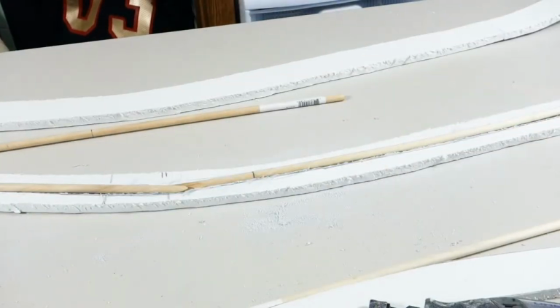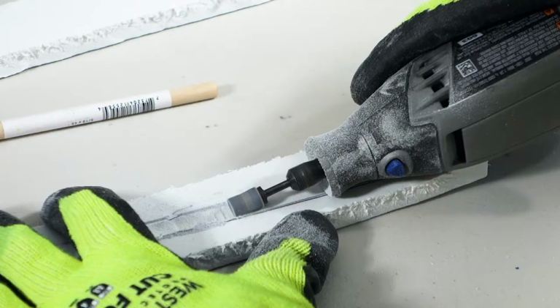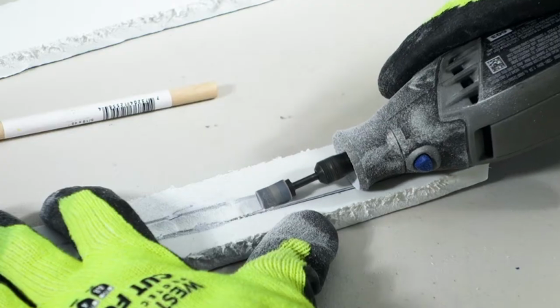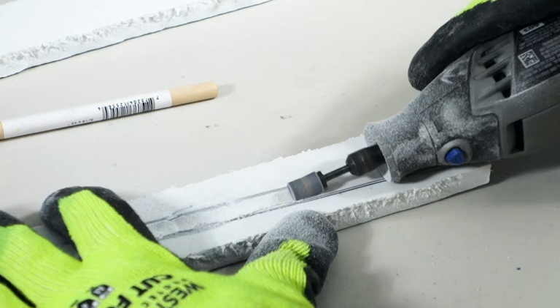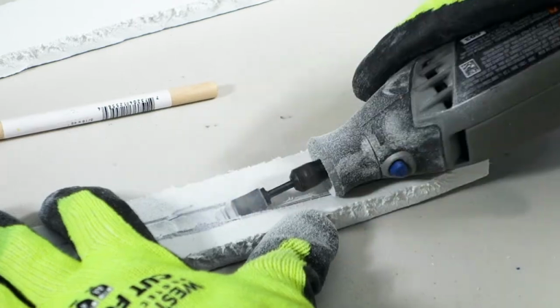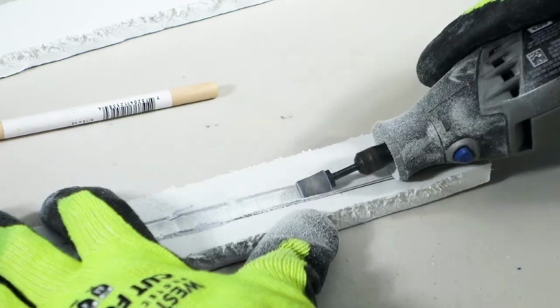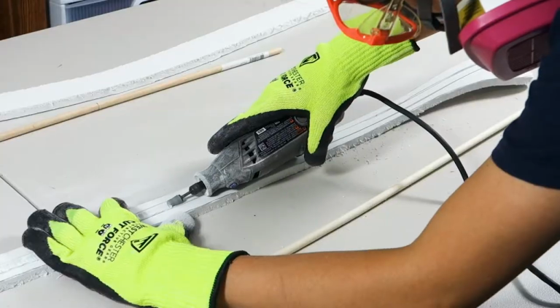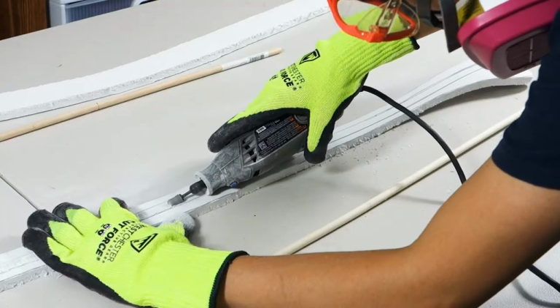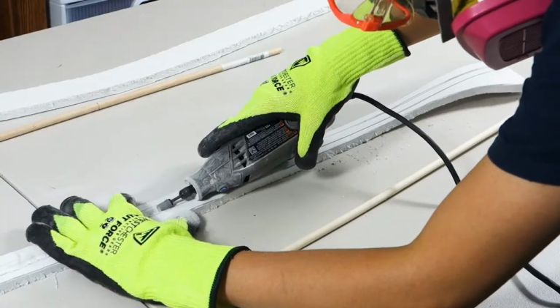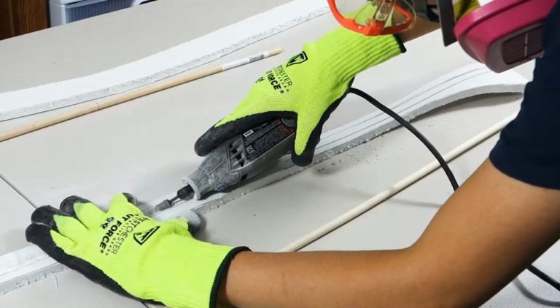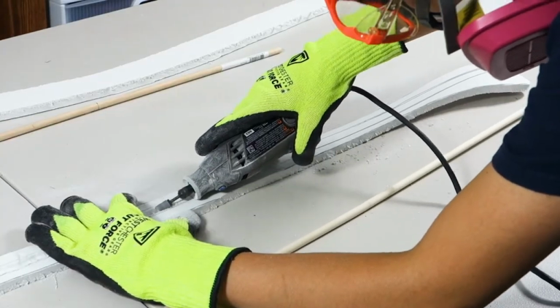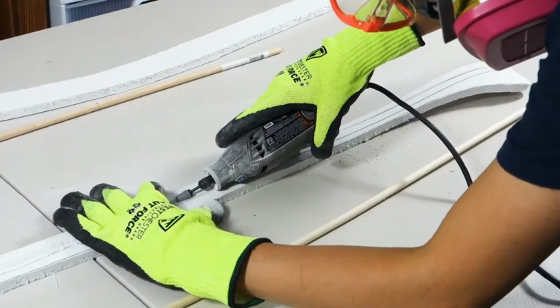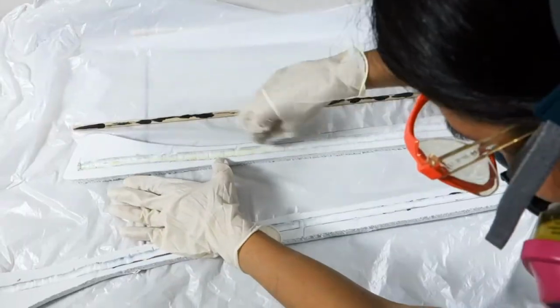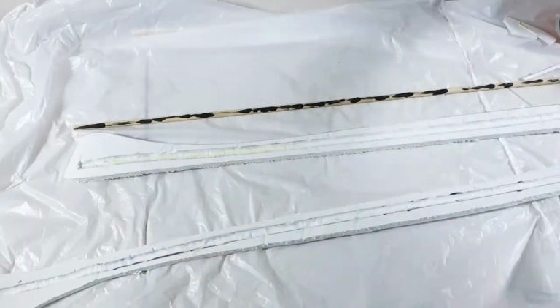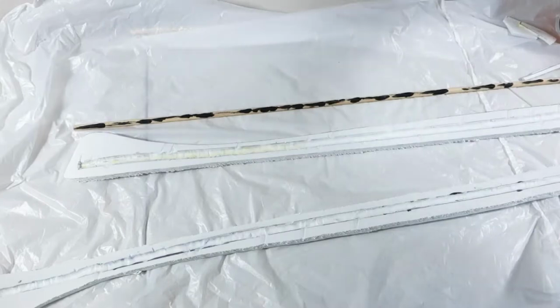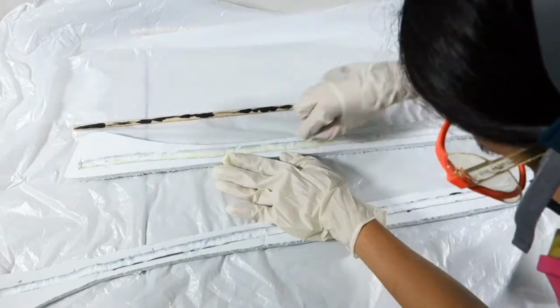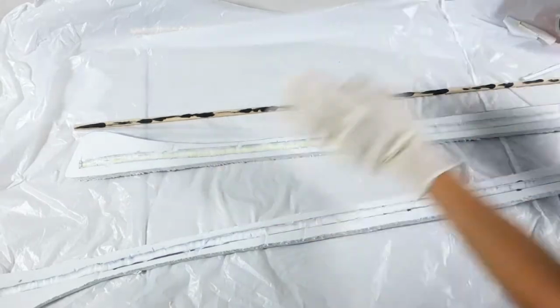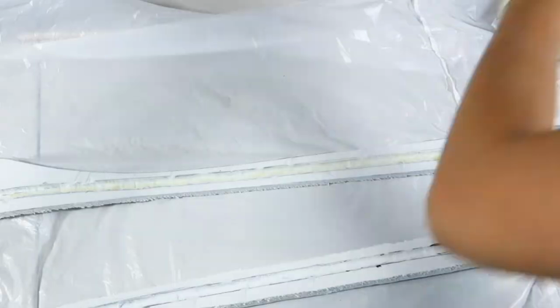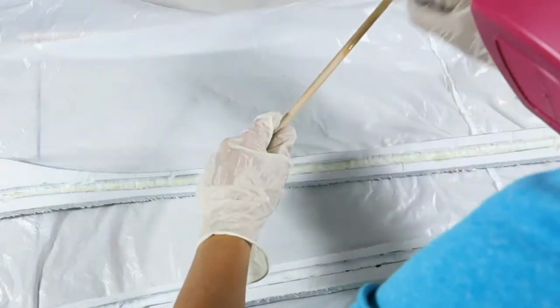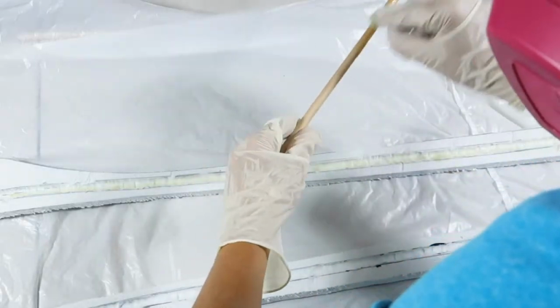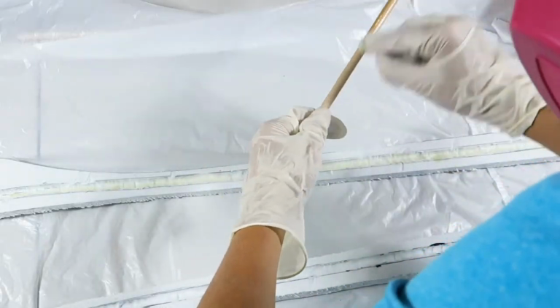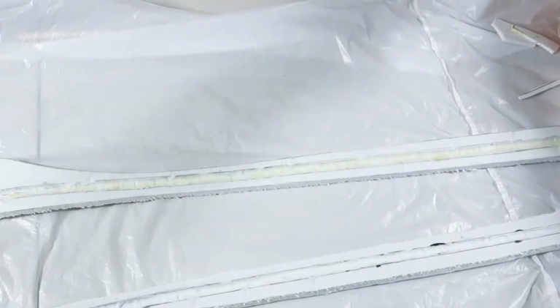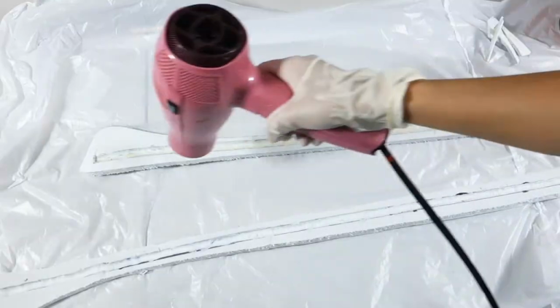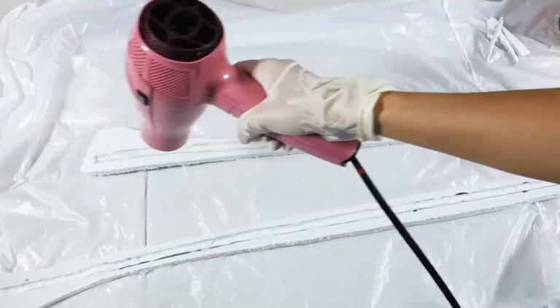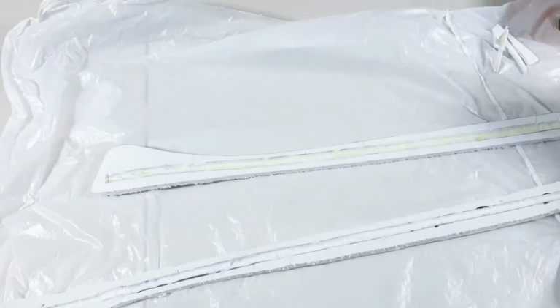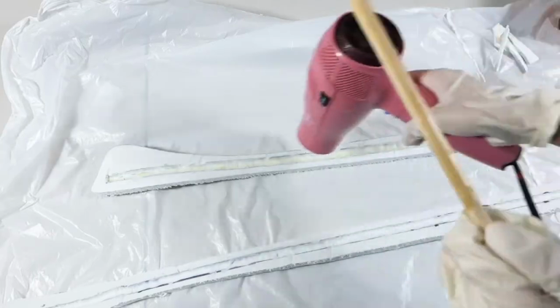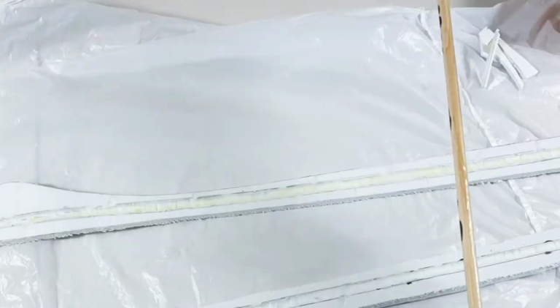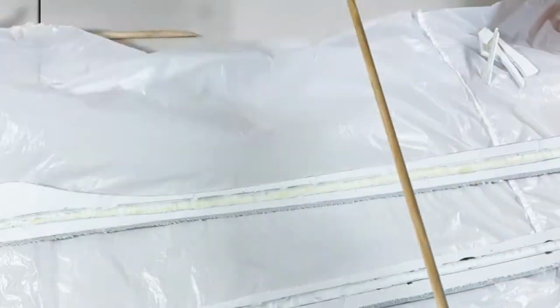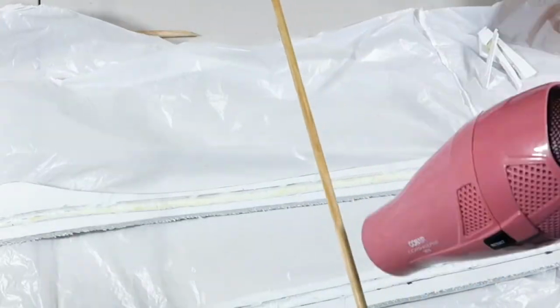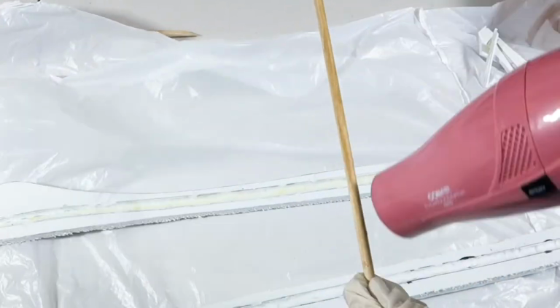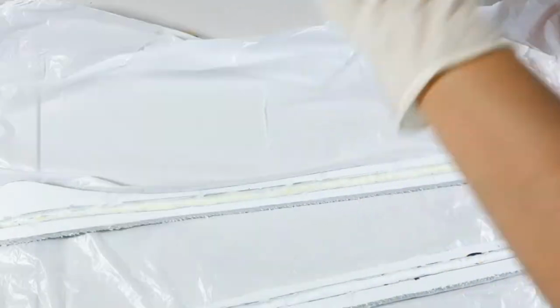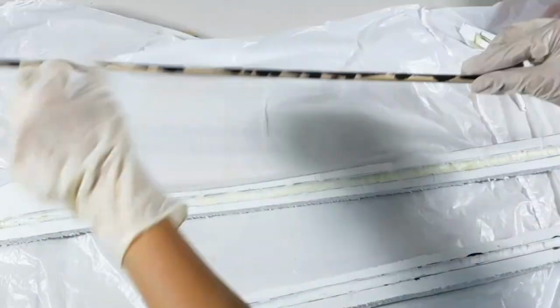Take a Dremel and make a channel in each piece to fit your dowels or whatever support you've chosen. Take barge cement glue and apply a thin layer to both the channel and dowel. Use a hairdryer or heat gun to semi-dry the glue, then attach your pieces.